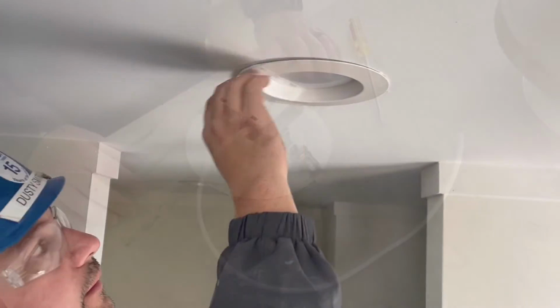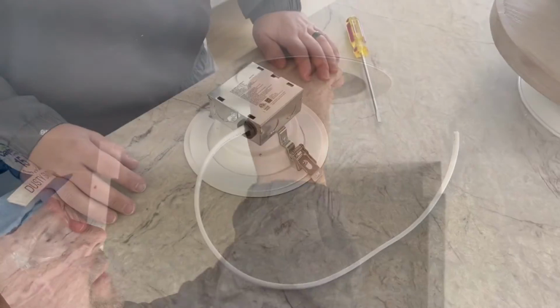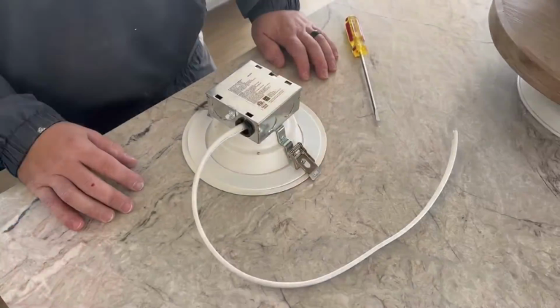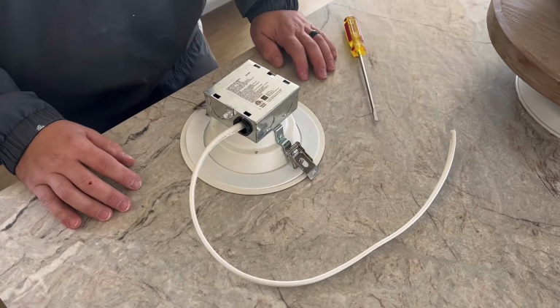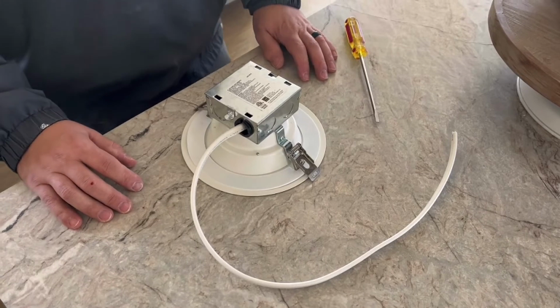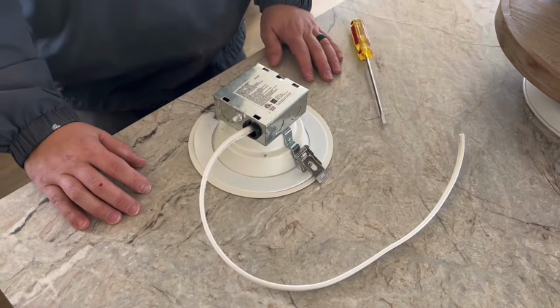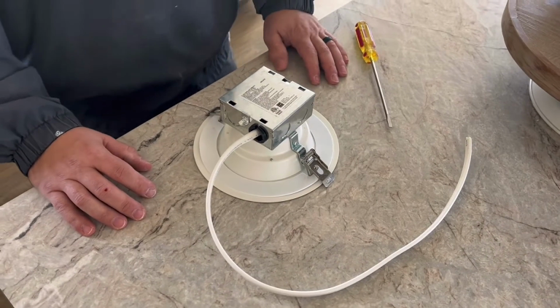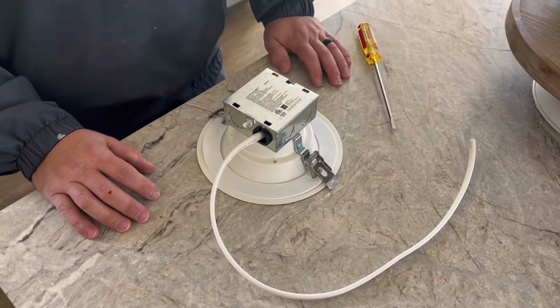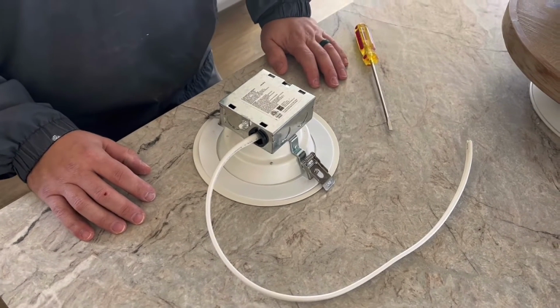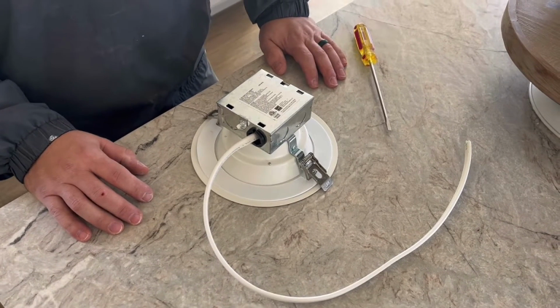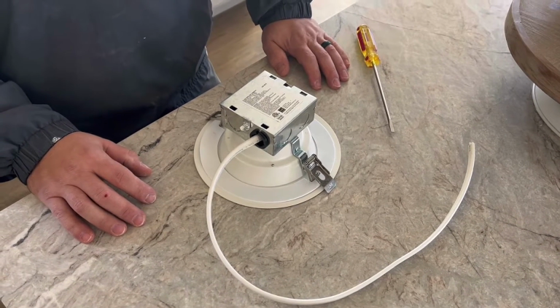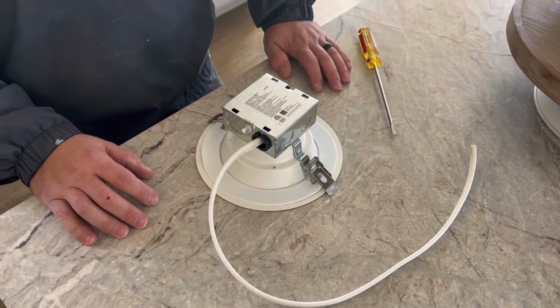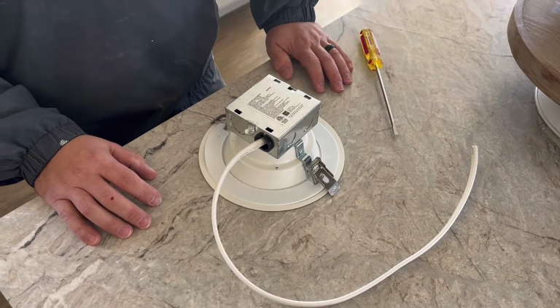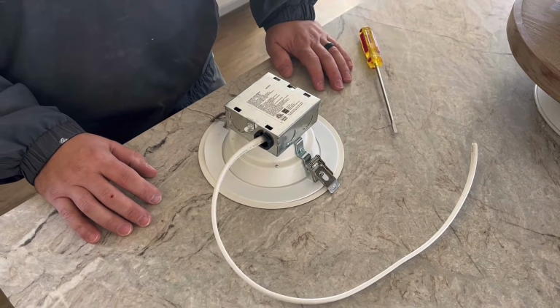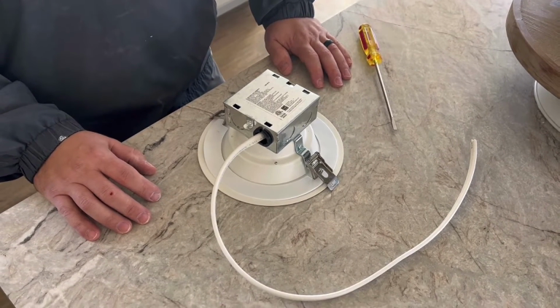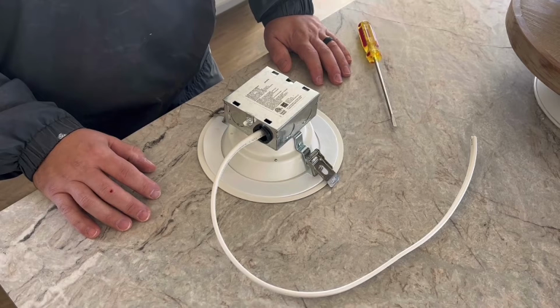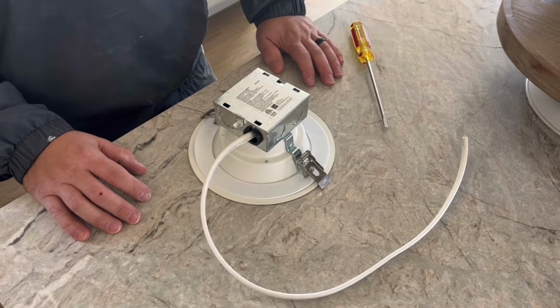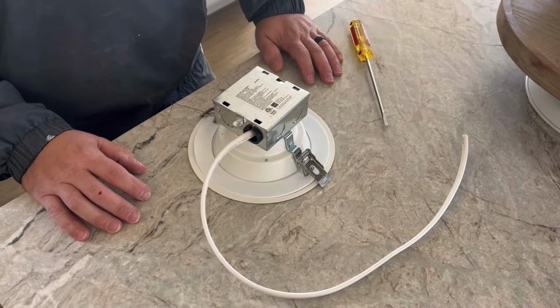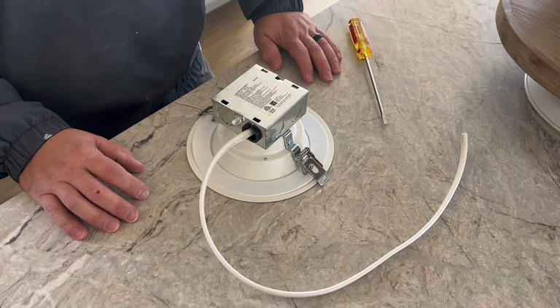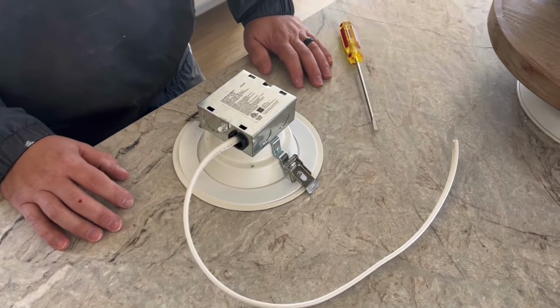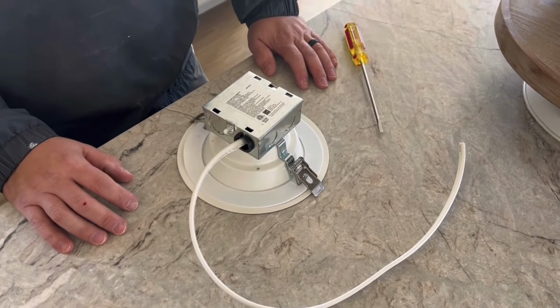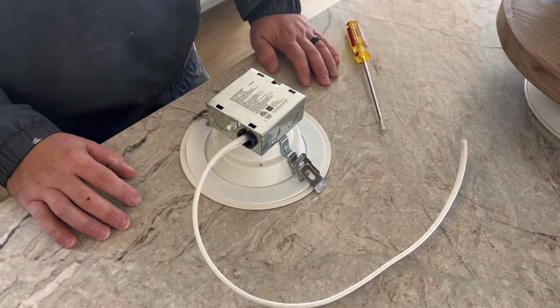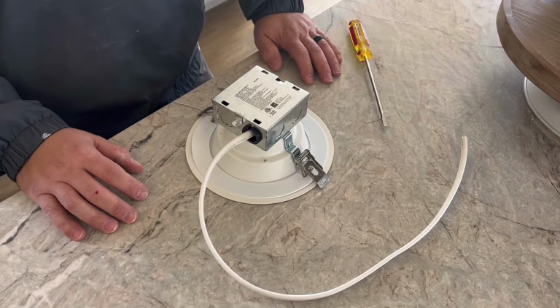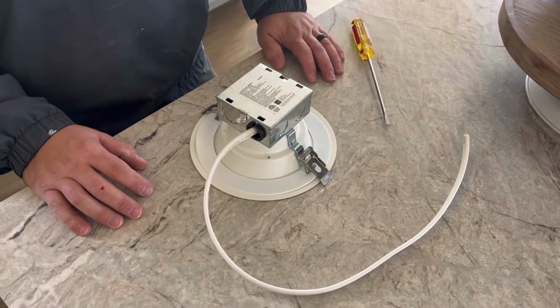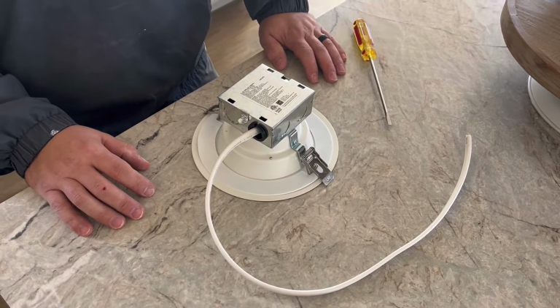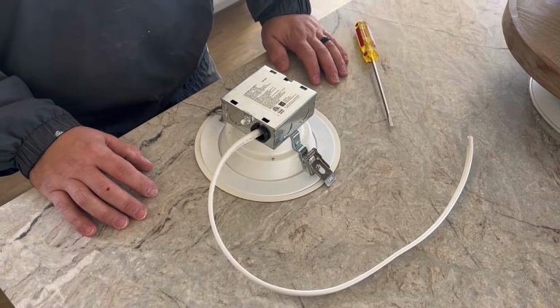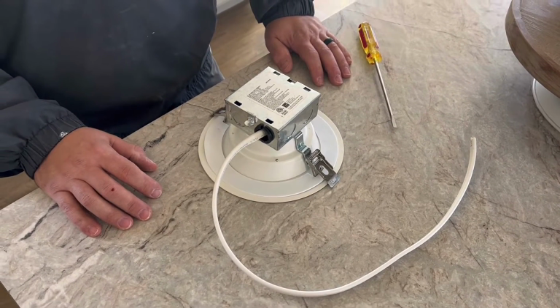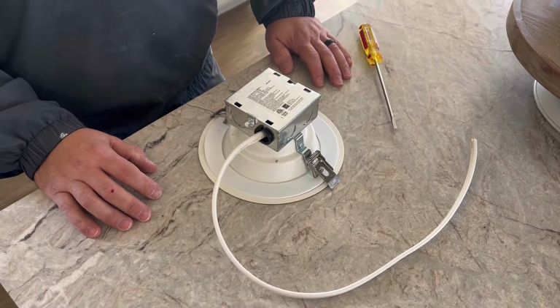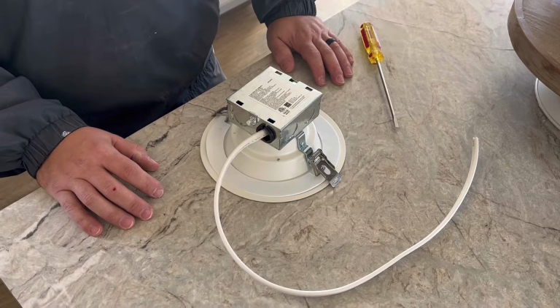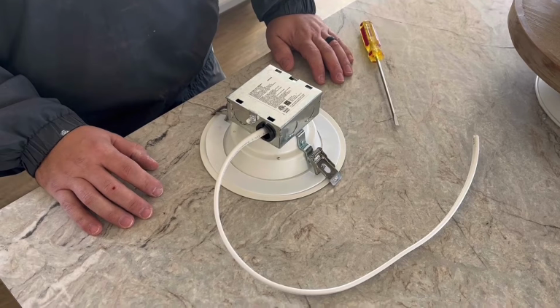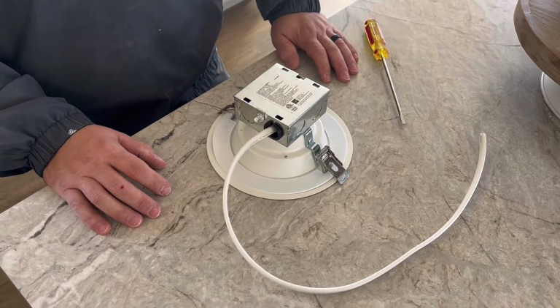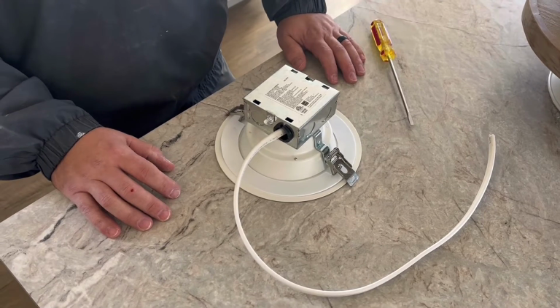Now we're gonna go ahead and show you how to replace the wiring for your new can light that's going up. For video purposes, we have just a kind of a dummy light here on the counter instead of showing you up in the ceiling. So I'm gonna let Dusty go ahead and show you what the process is.